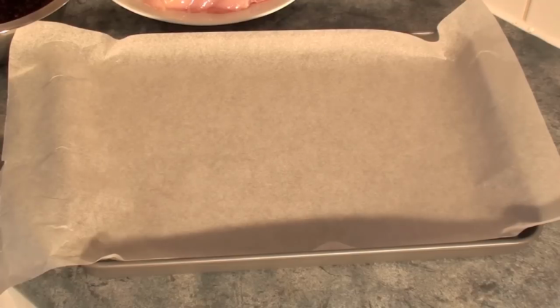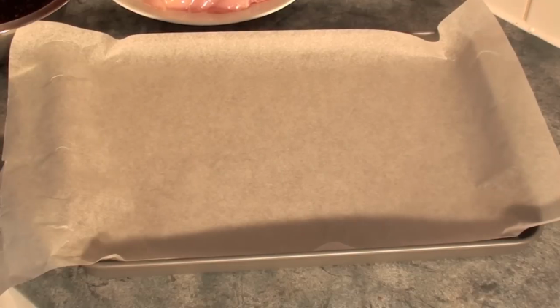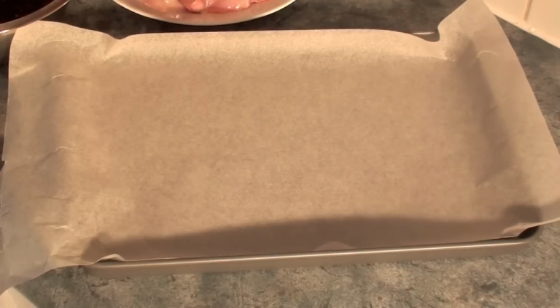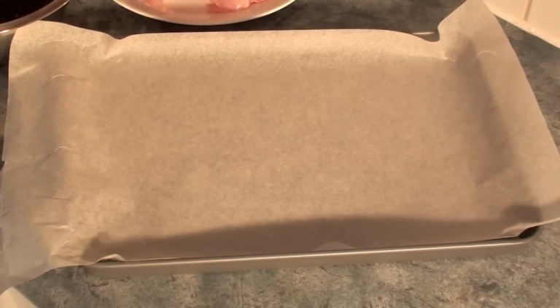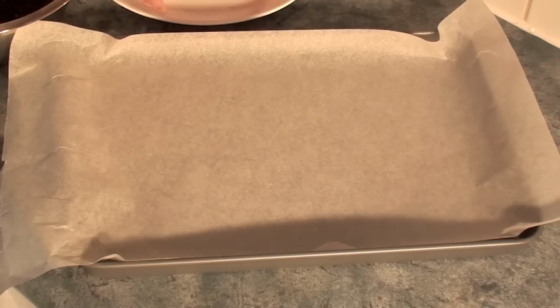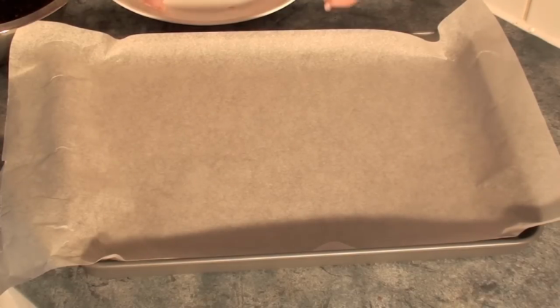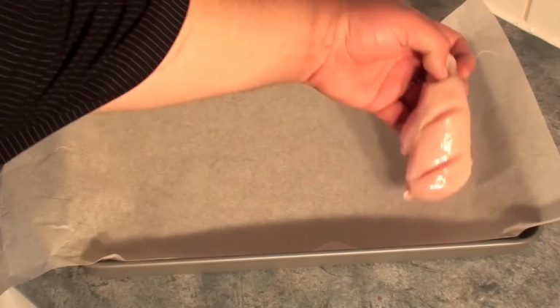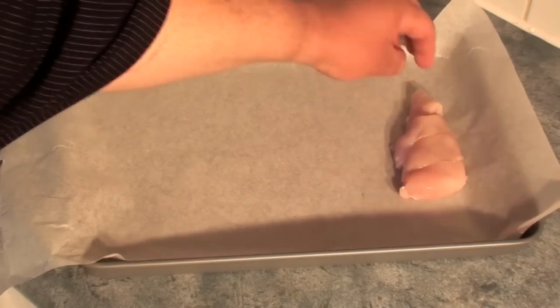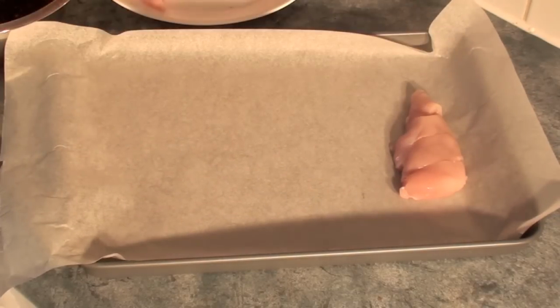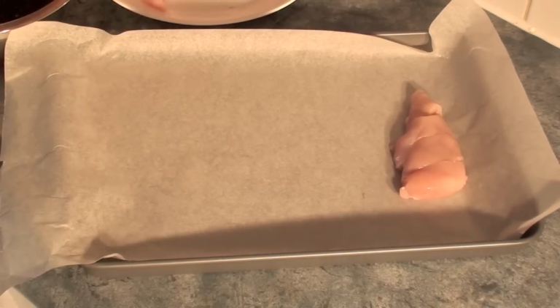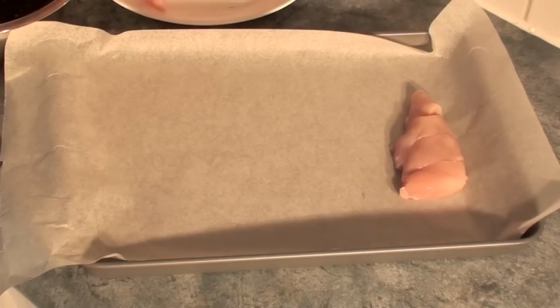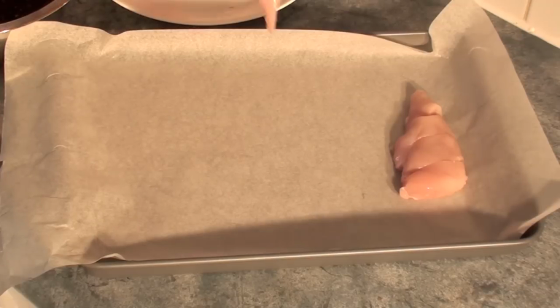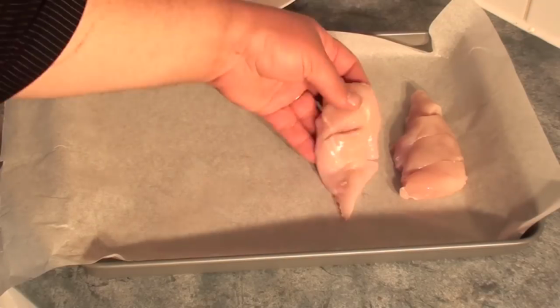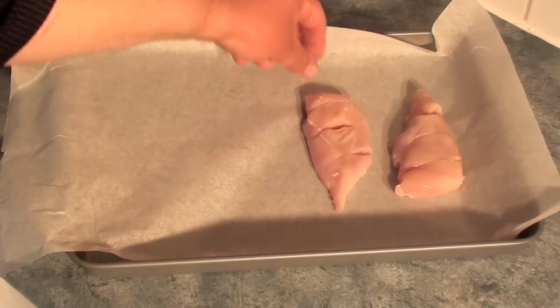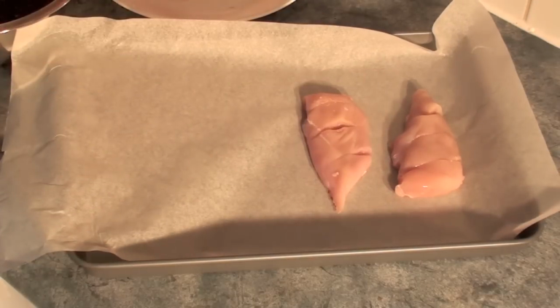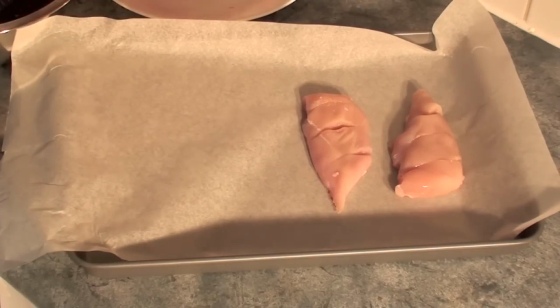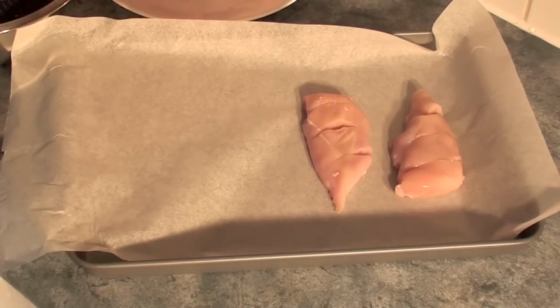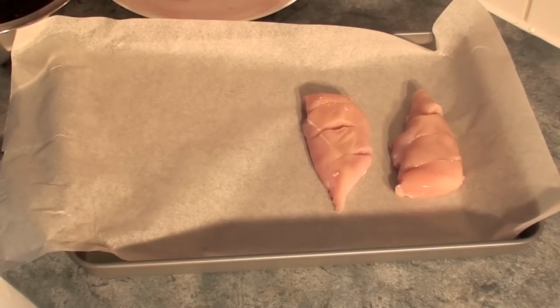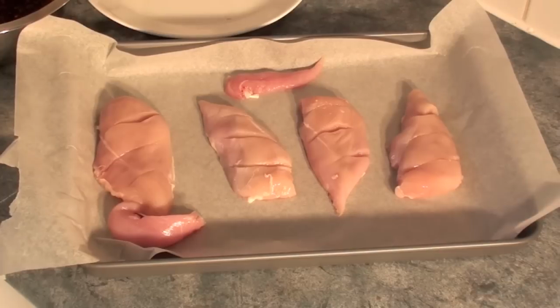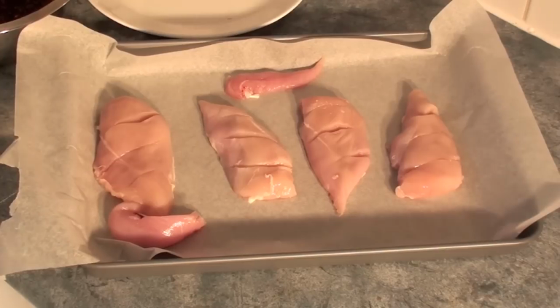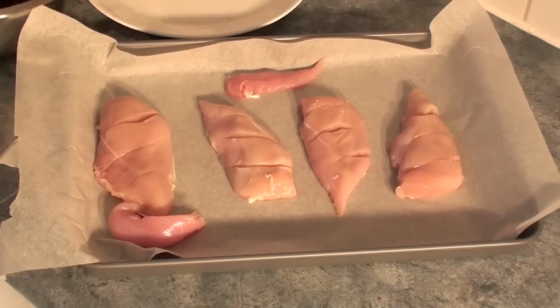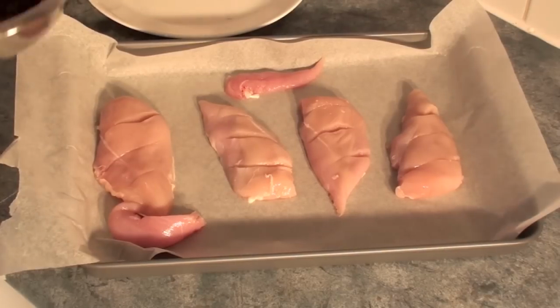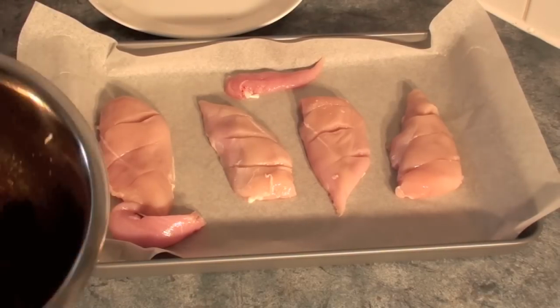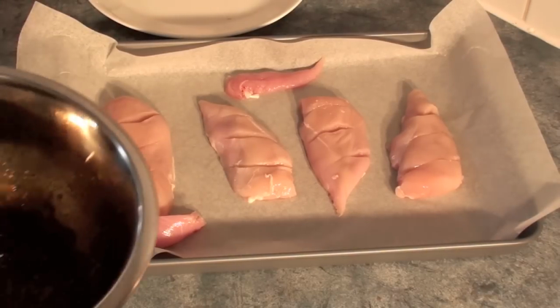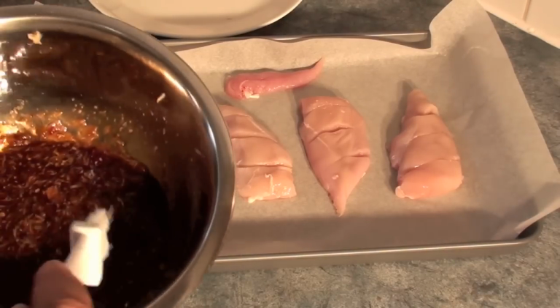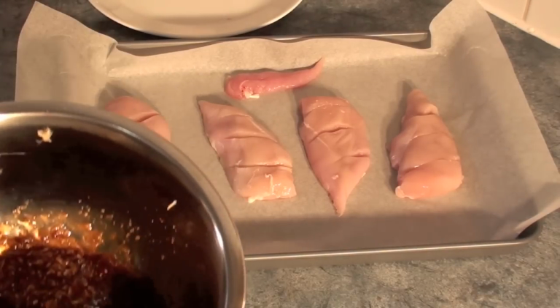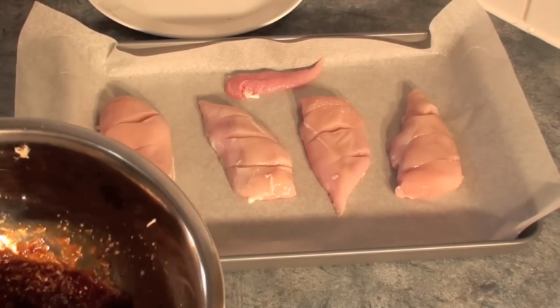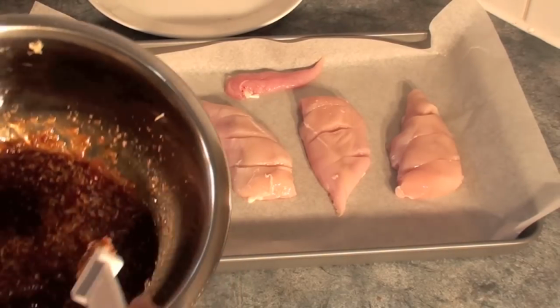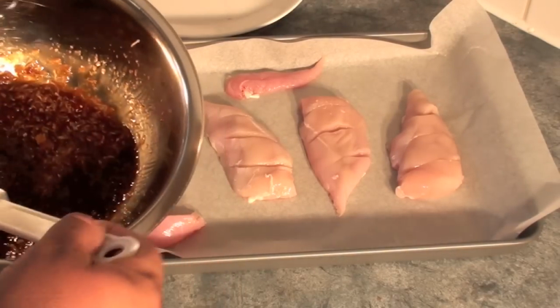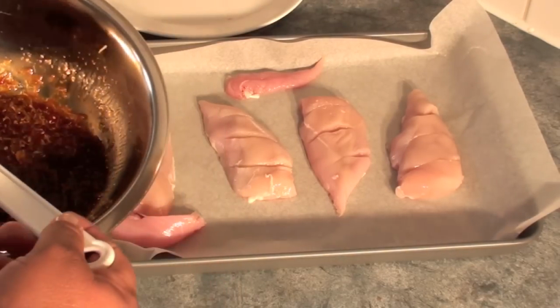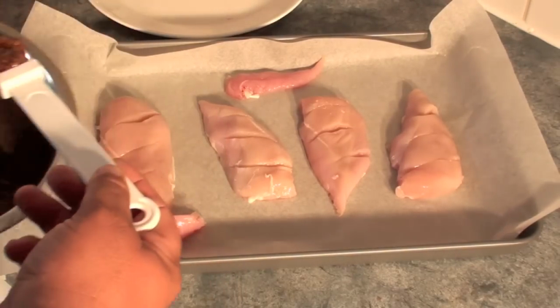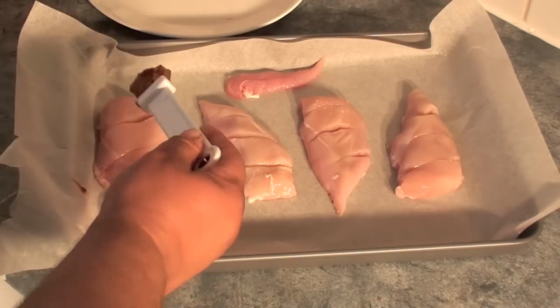Next place the chicken onto a pan lined with baking paper. Next just a simple matter of brushing the mixture over the chicken, making sure that you get inside all the cuts.